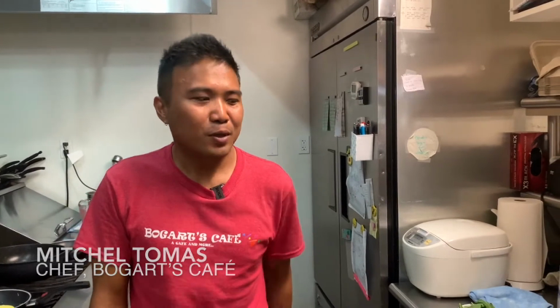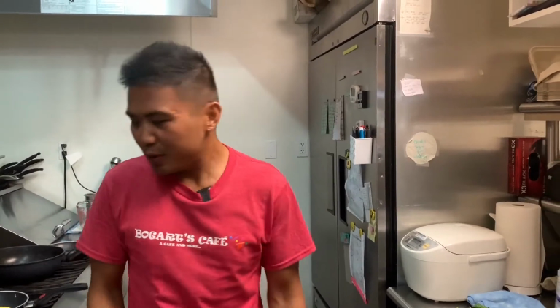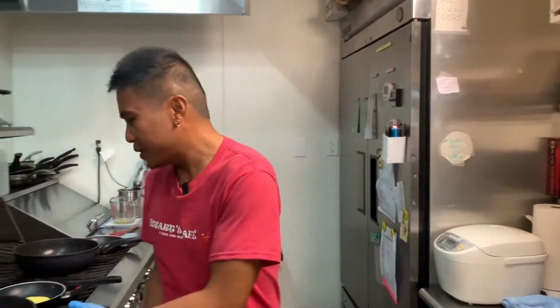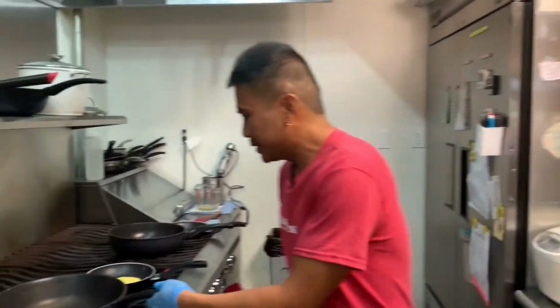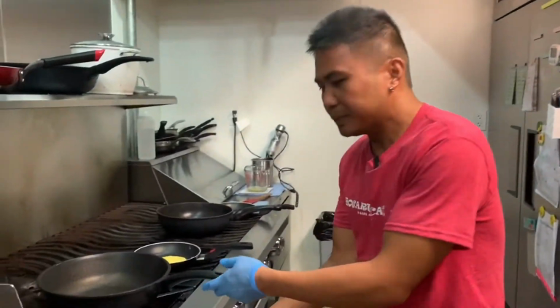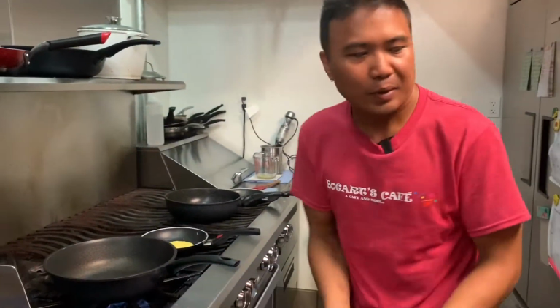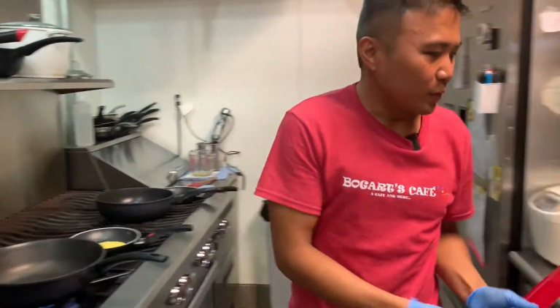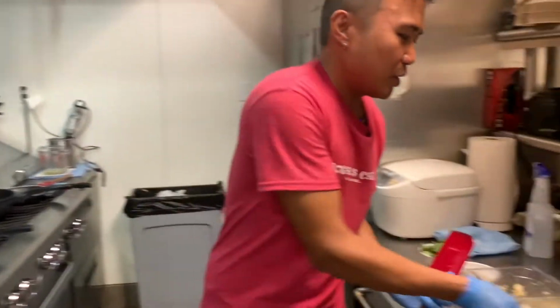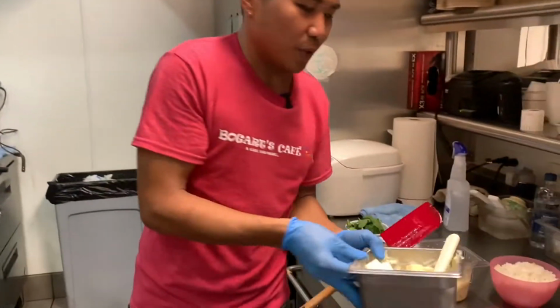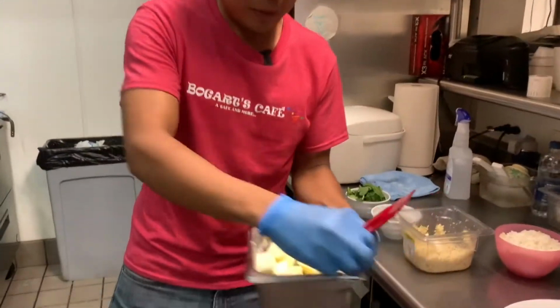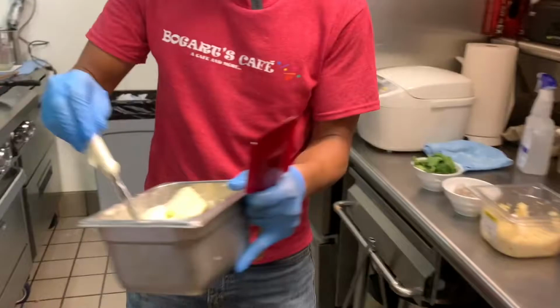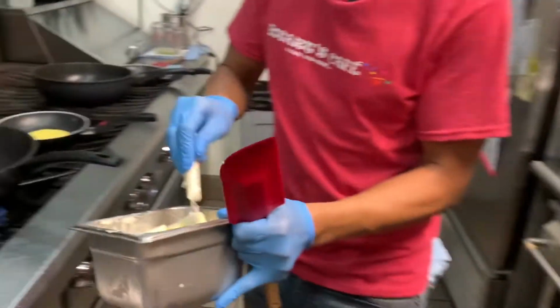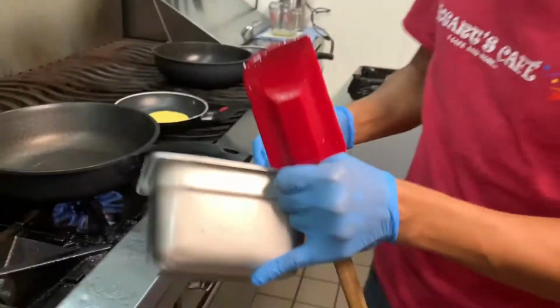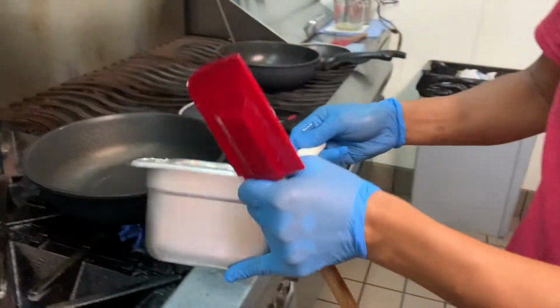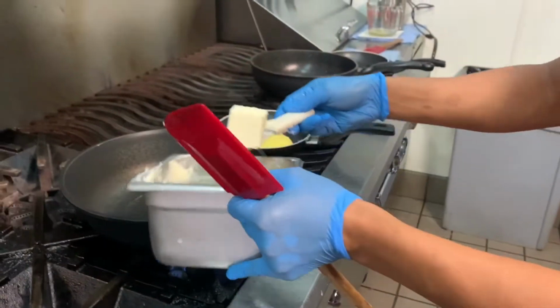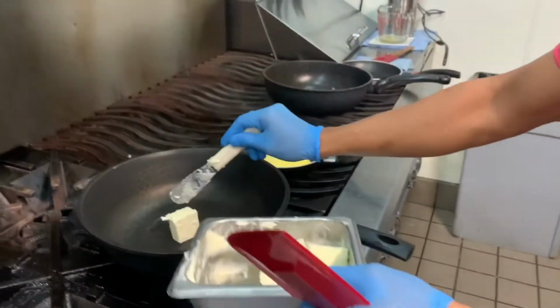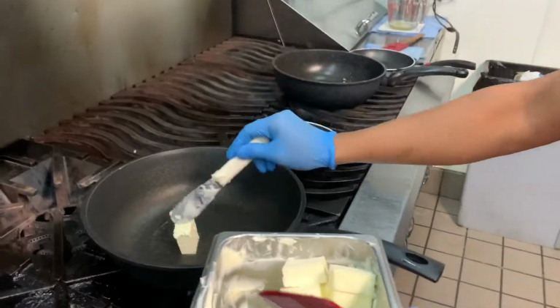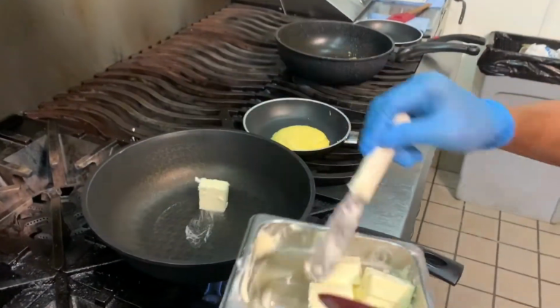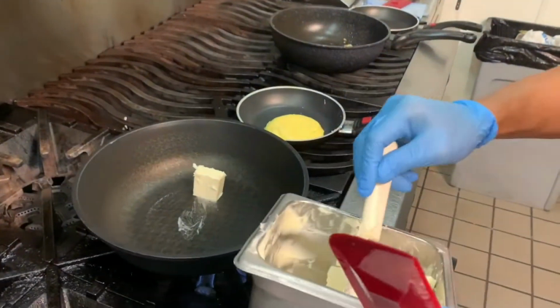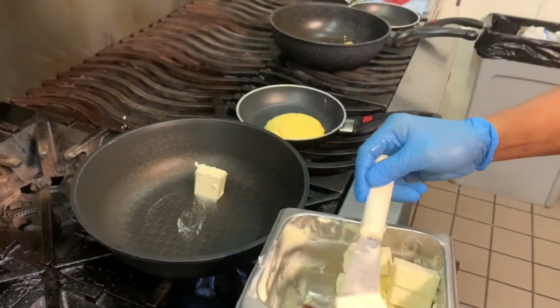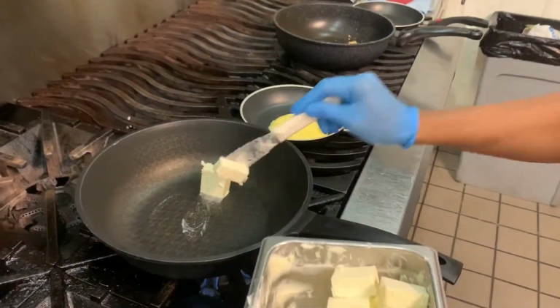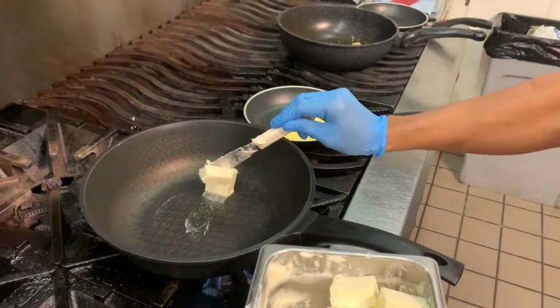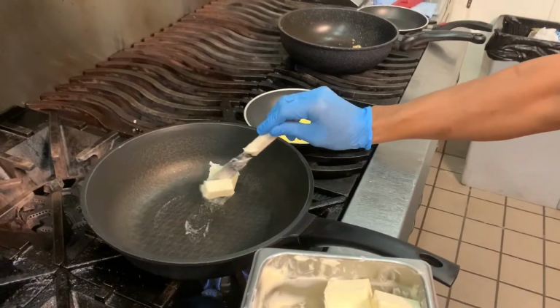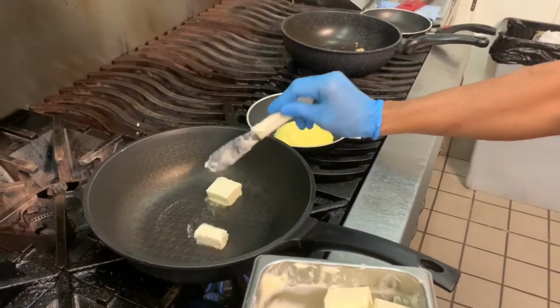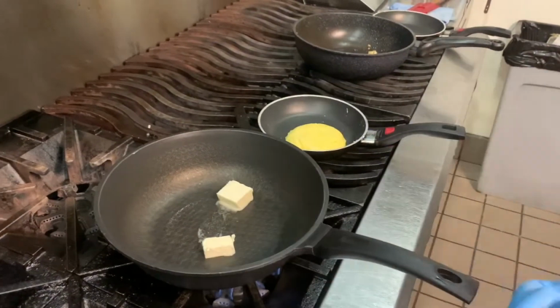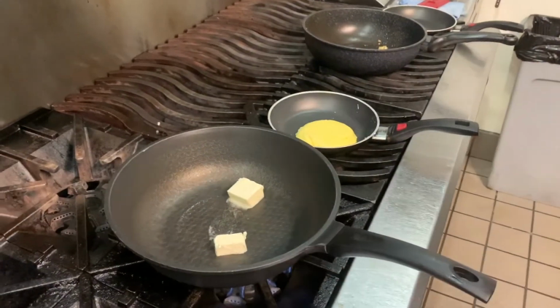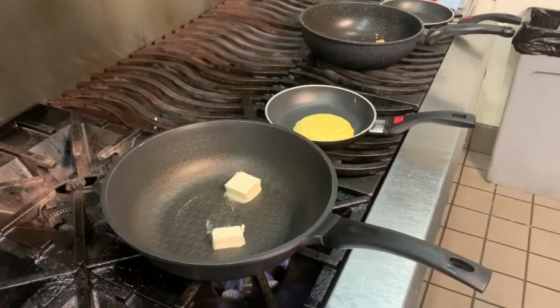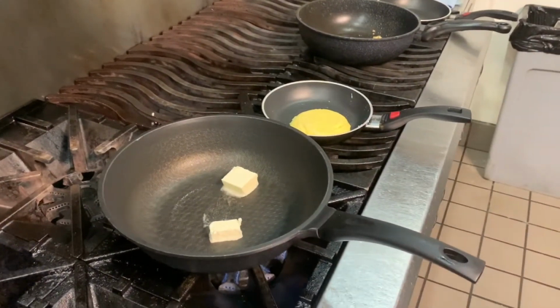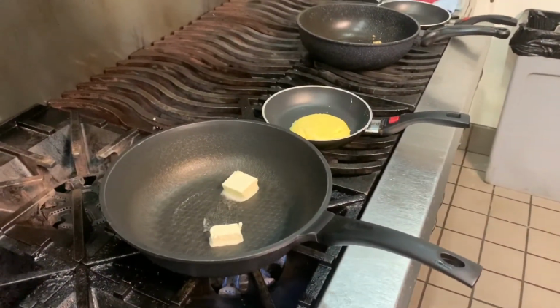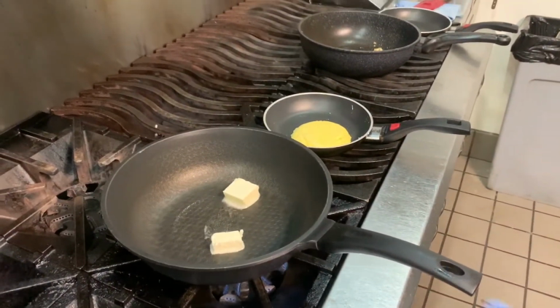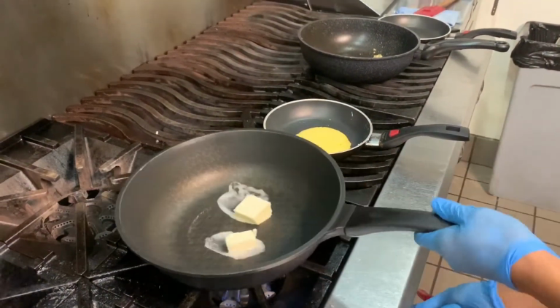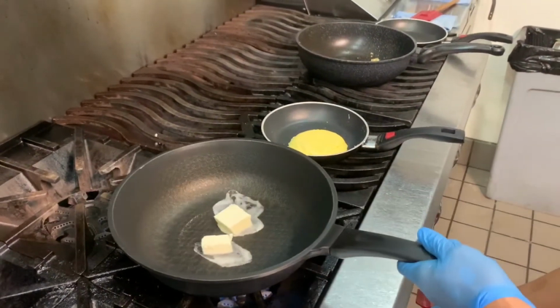So first, we're going to get just a little bit of butter — just a little bit, not too much. You want to start a medium heat pan and slowly melt your butter.